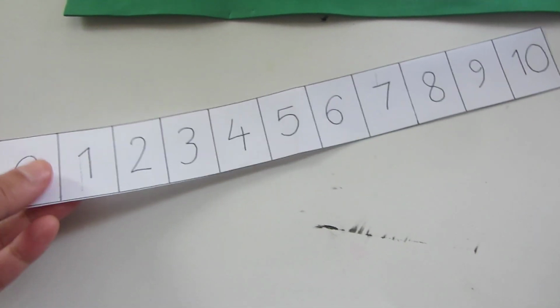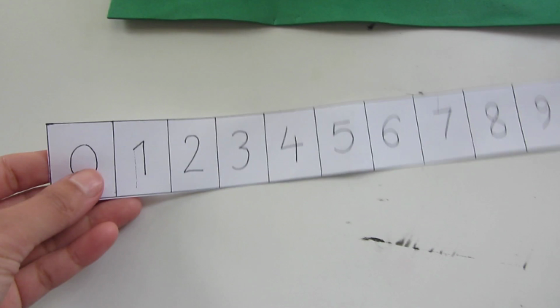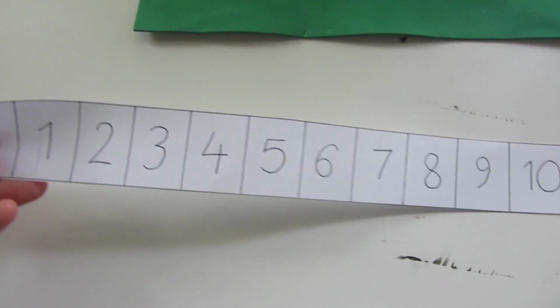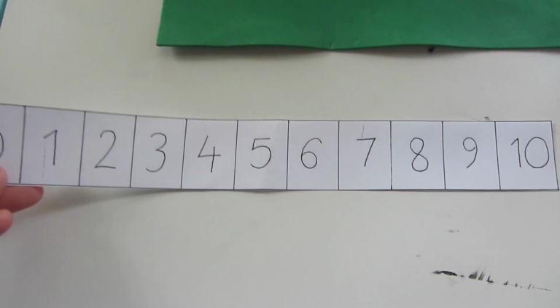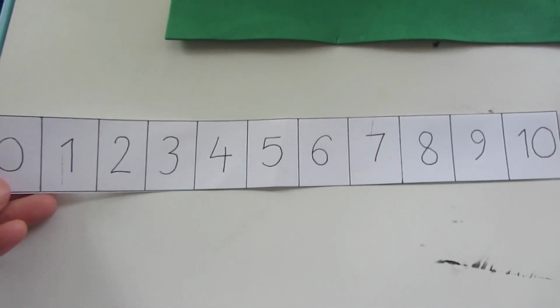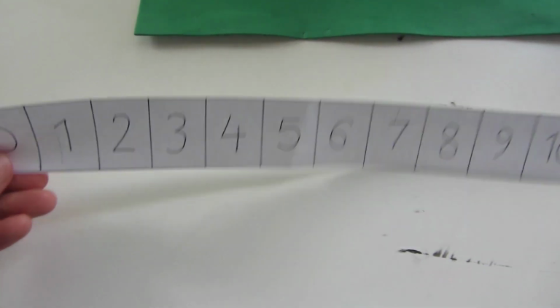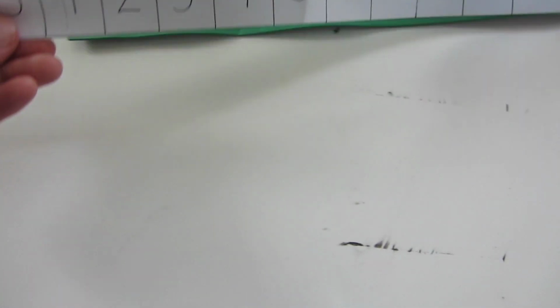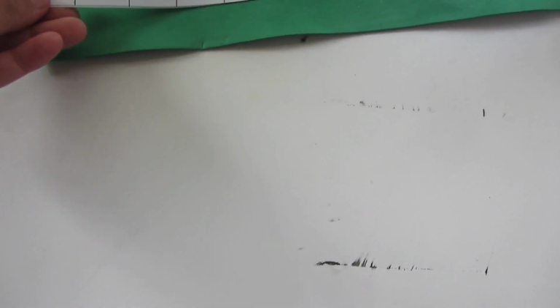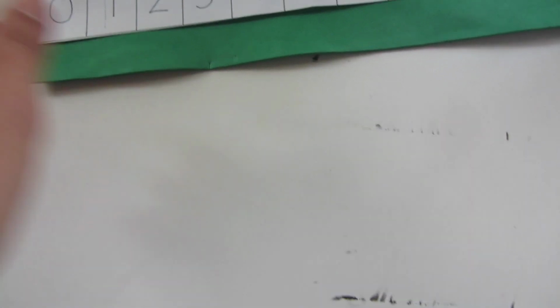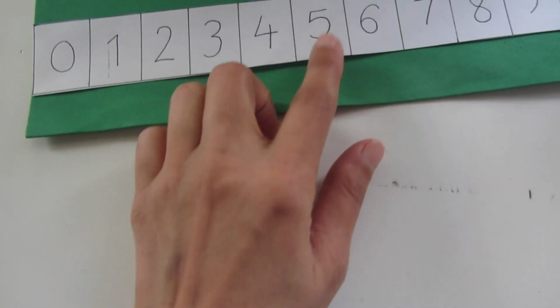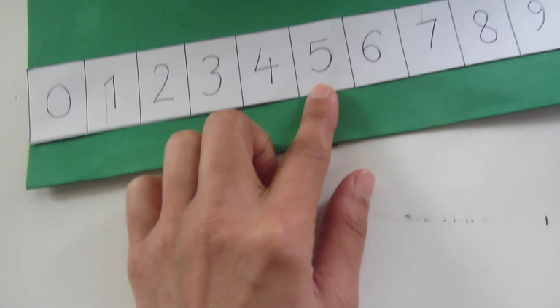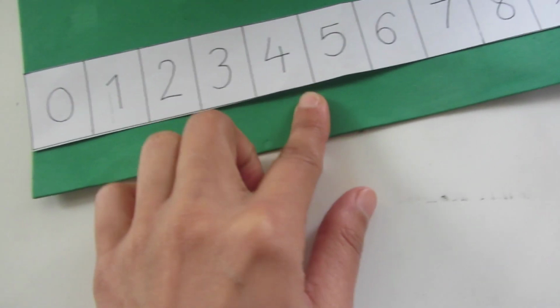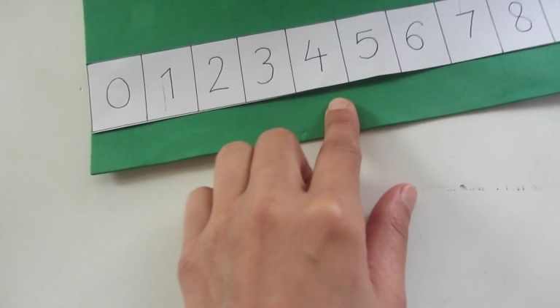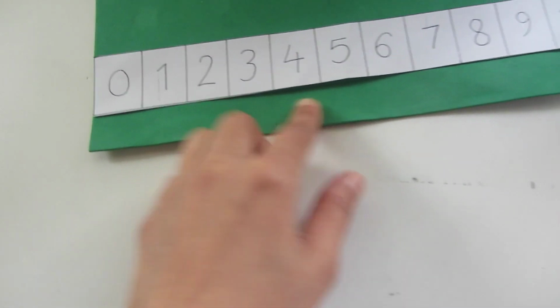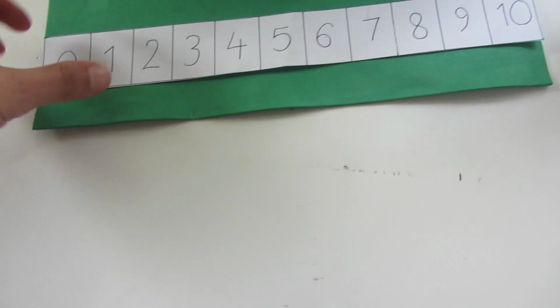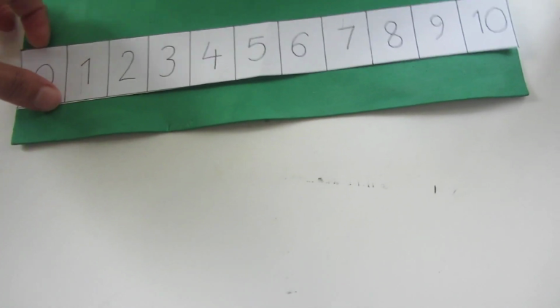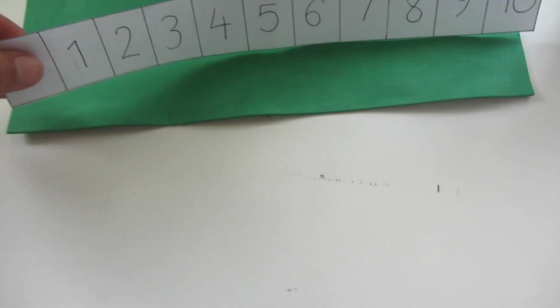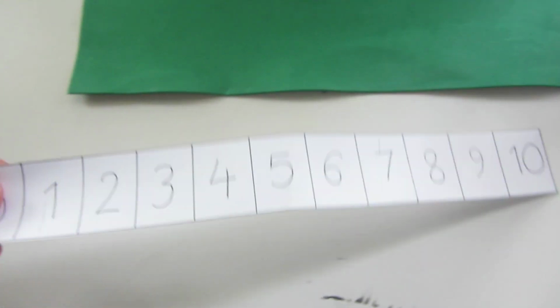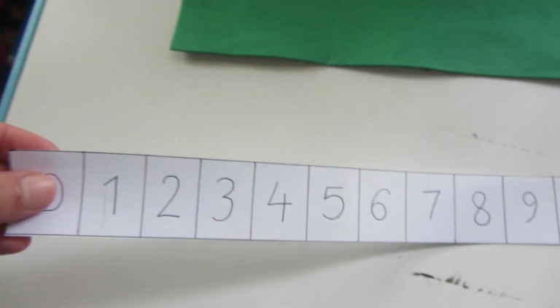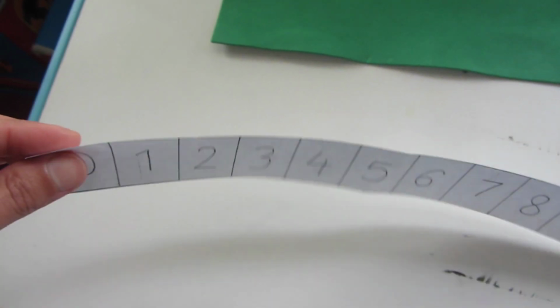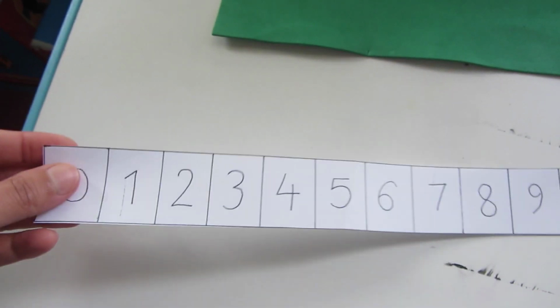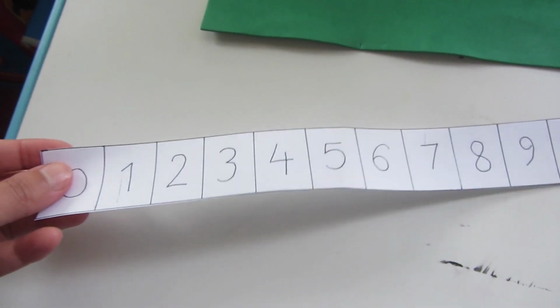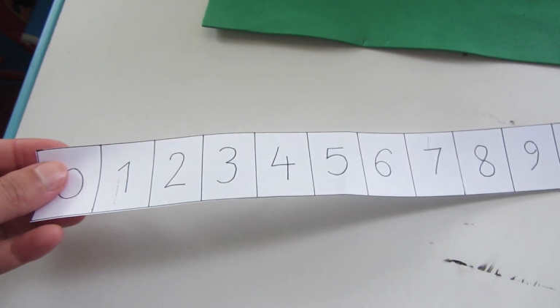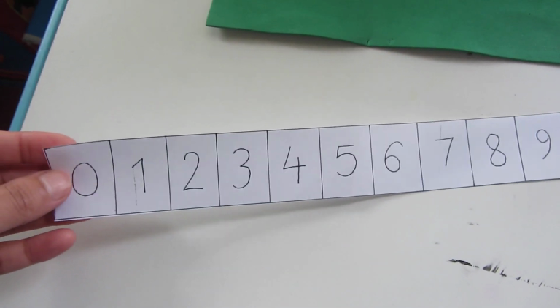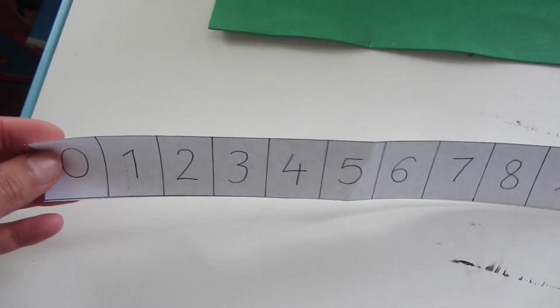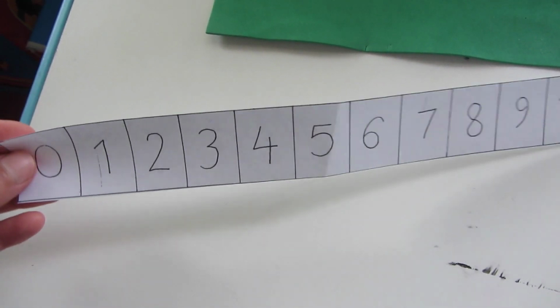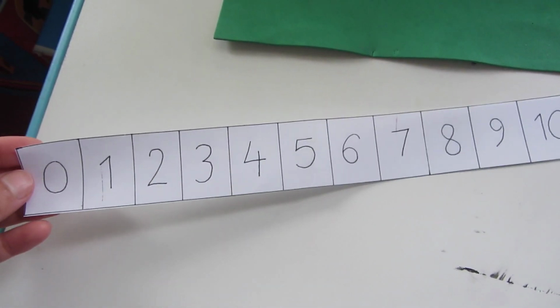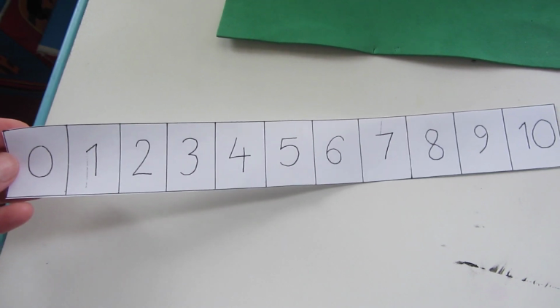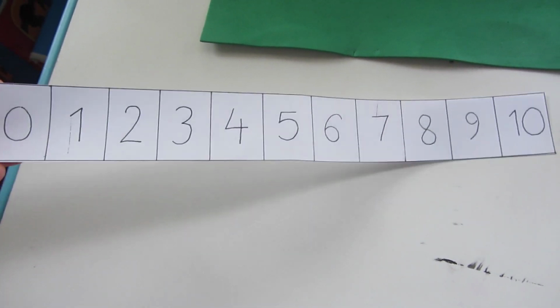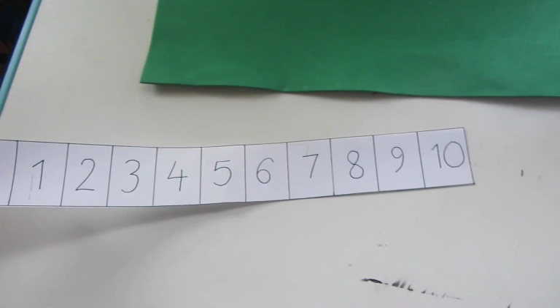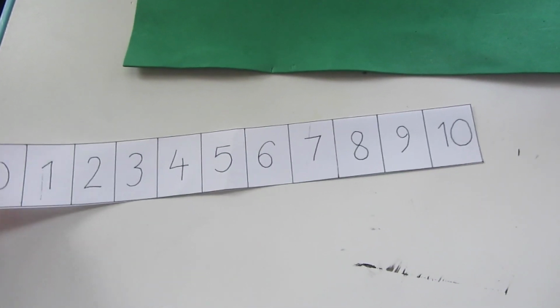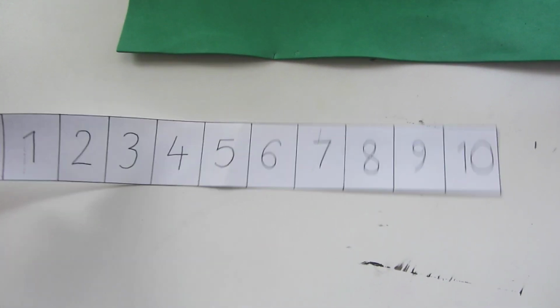Because this chapter is about addition, we are going to use the number line to practice our addition. On this simple paper I have made a number line strip from 0 to 10 using a pen.